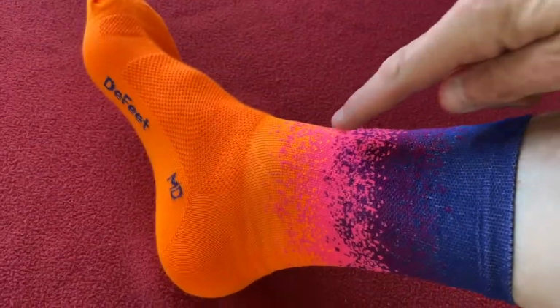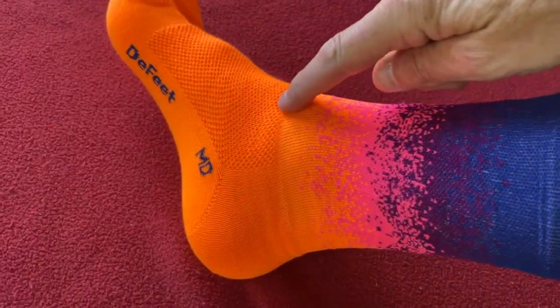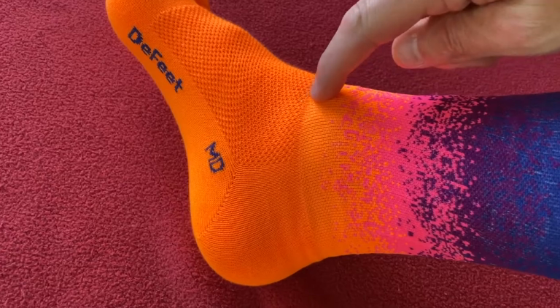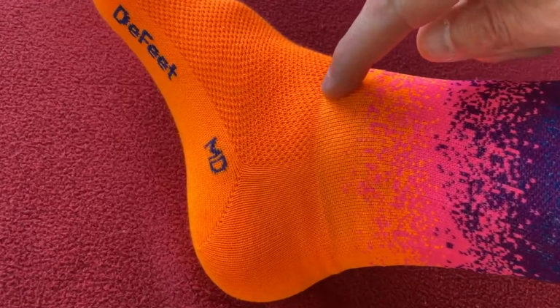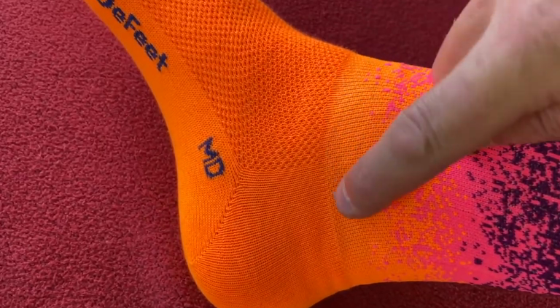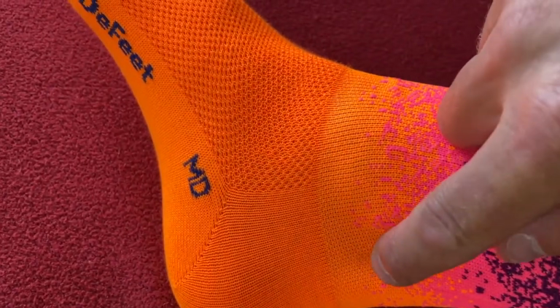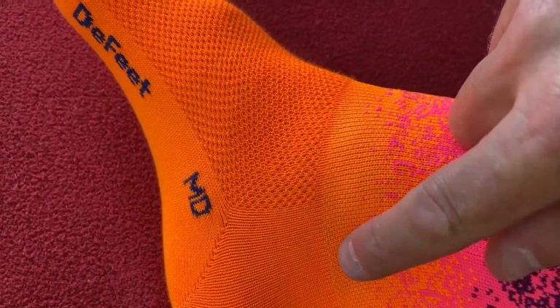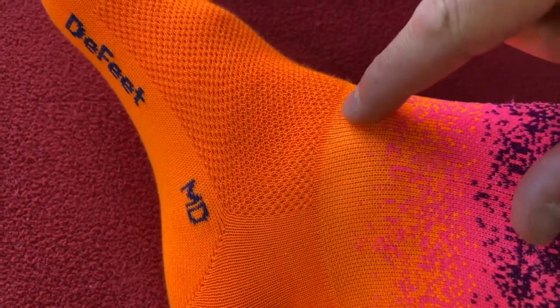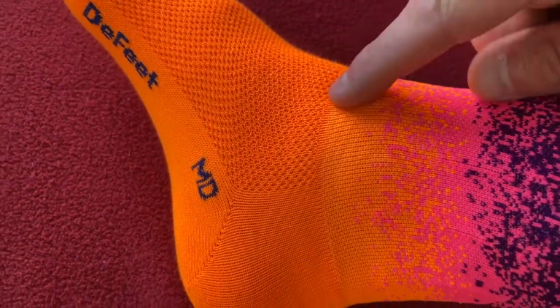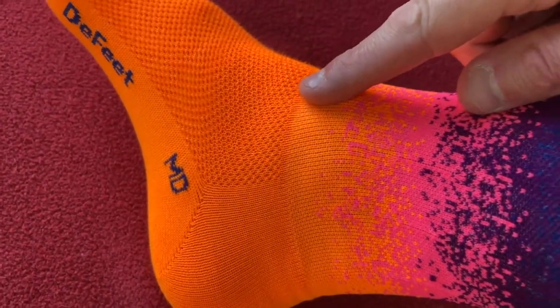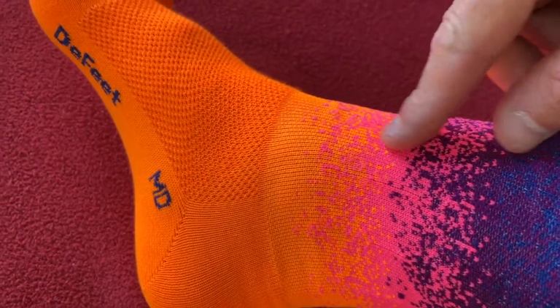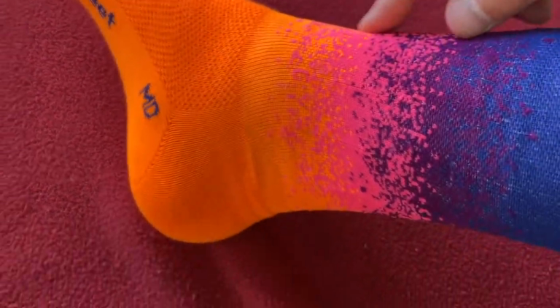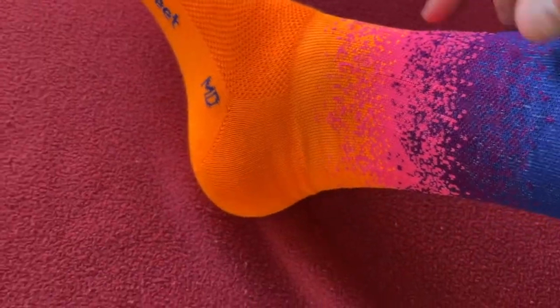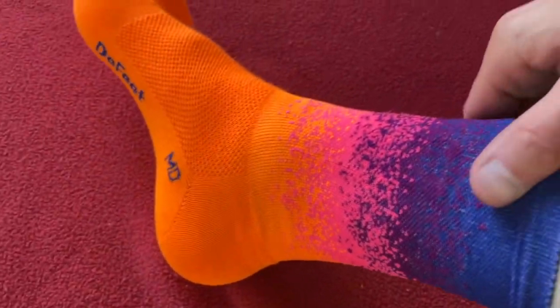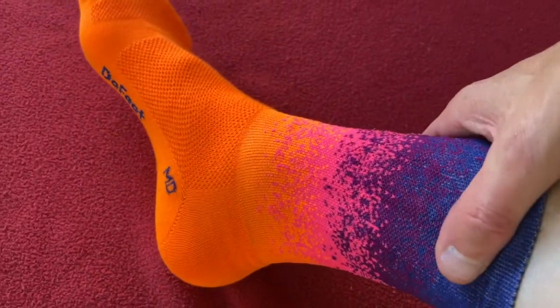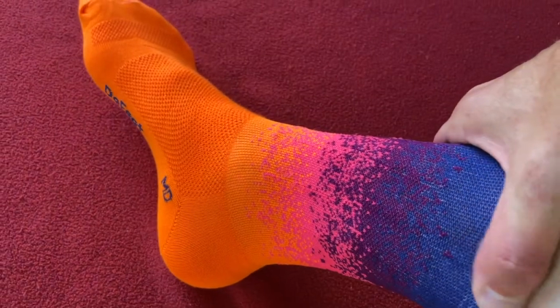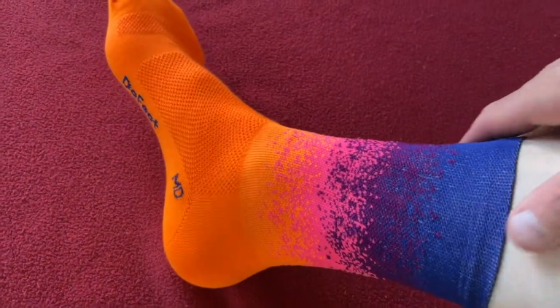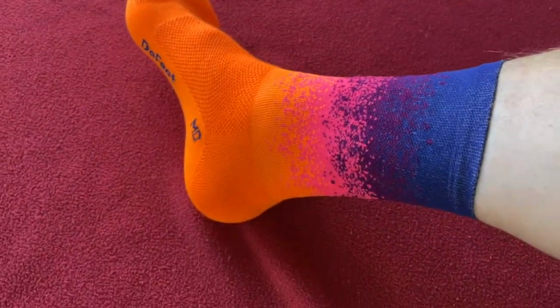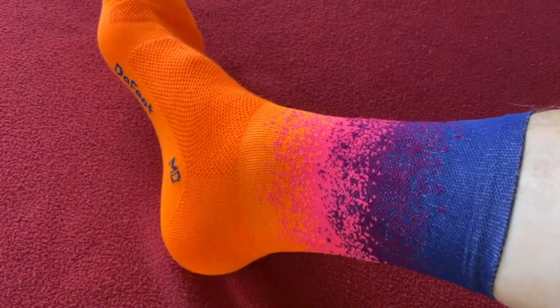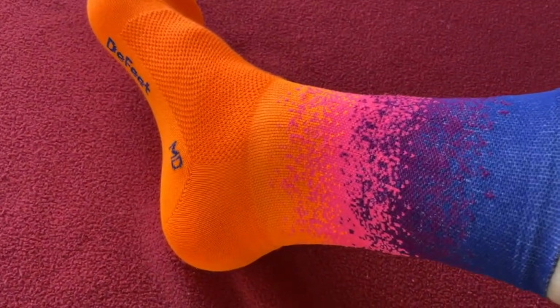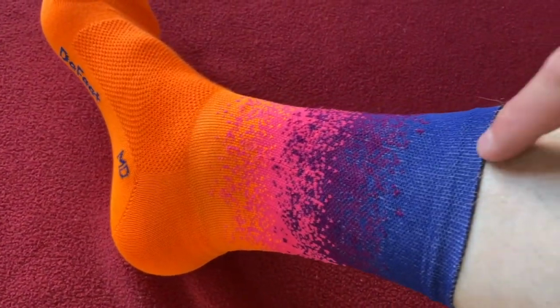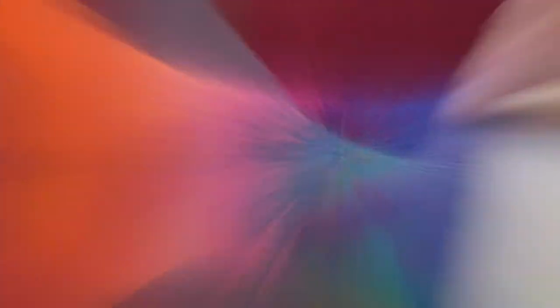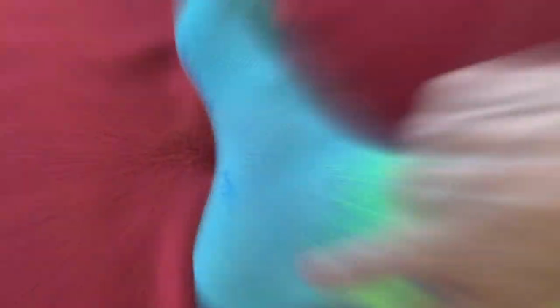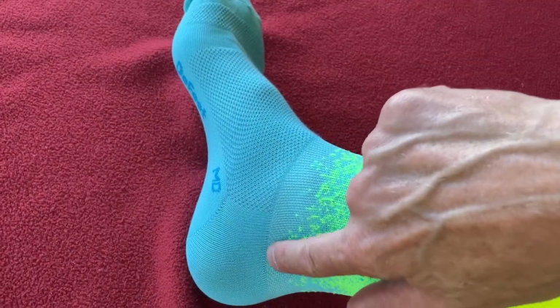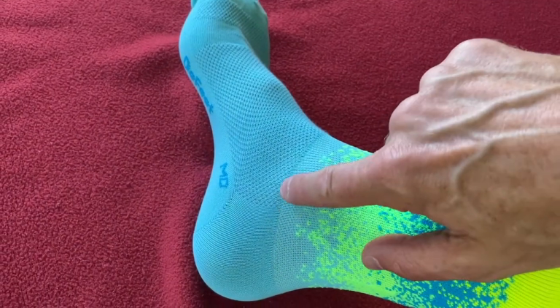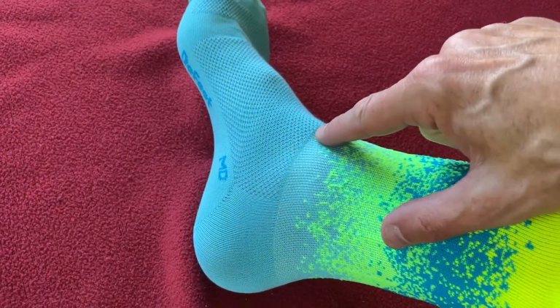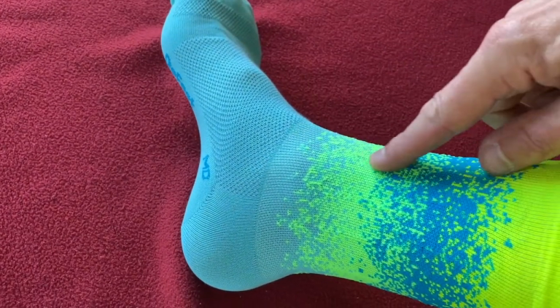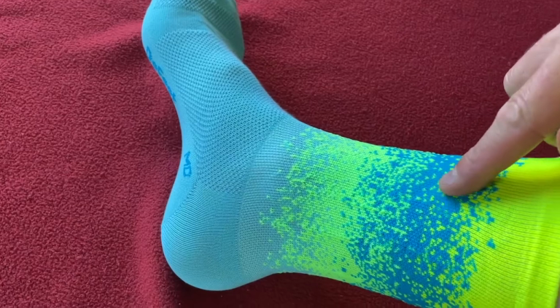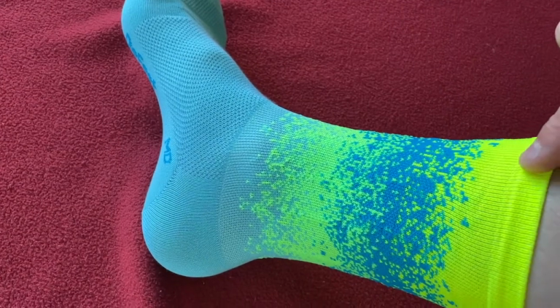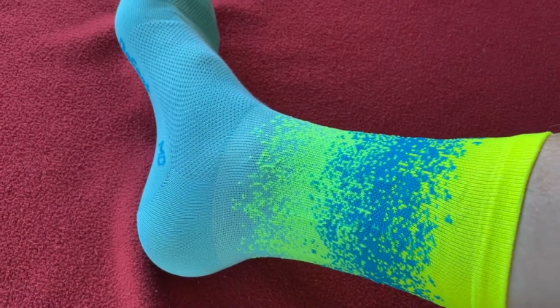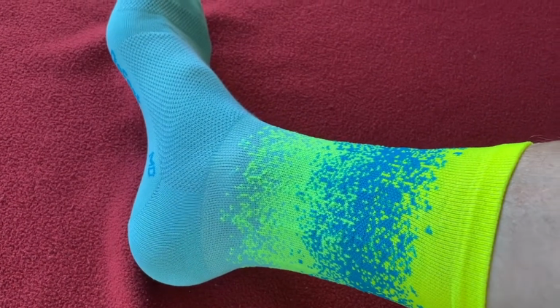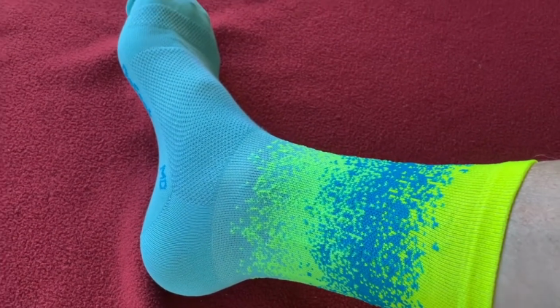It's the orange version — again you can see that little ridge there. Not so pronounced as on the black one but you can definitely see it. Yep, you can definitely see that one, and that's the way it looks.